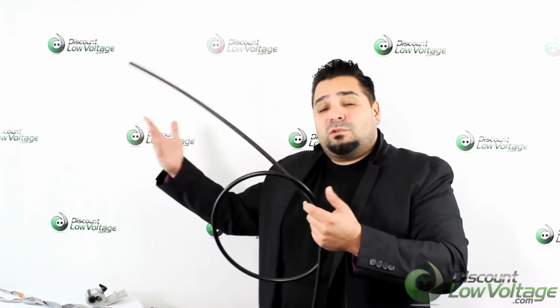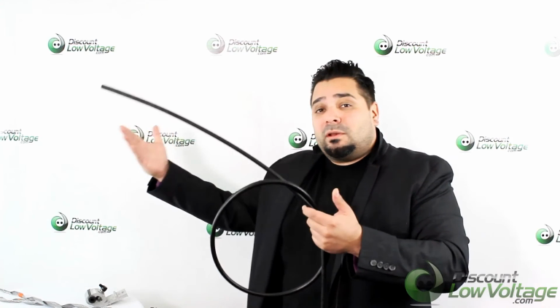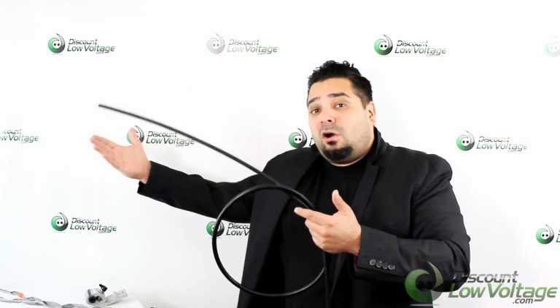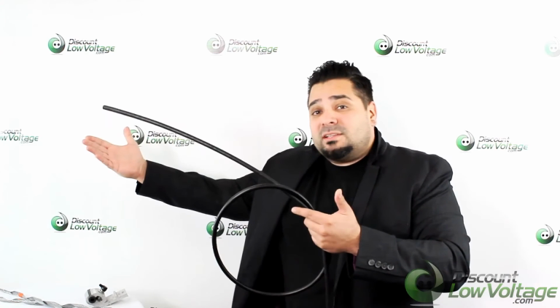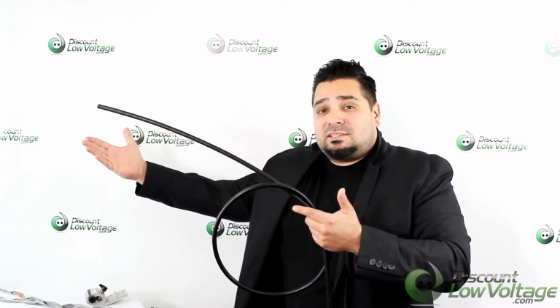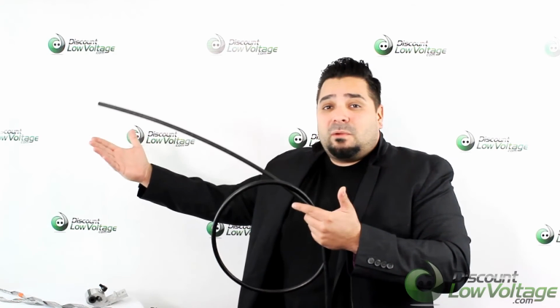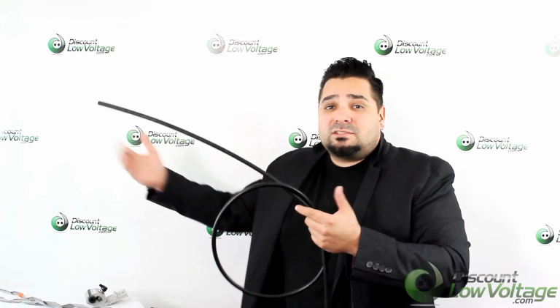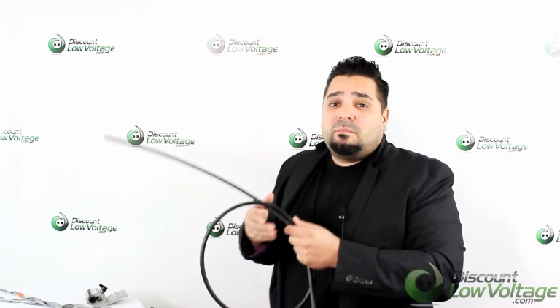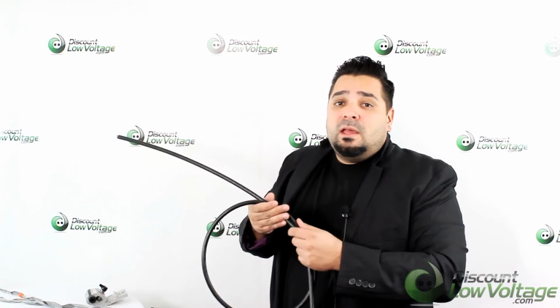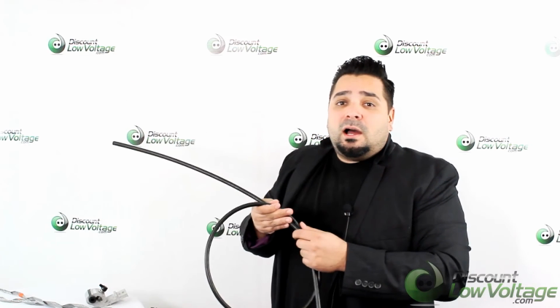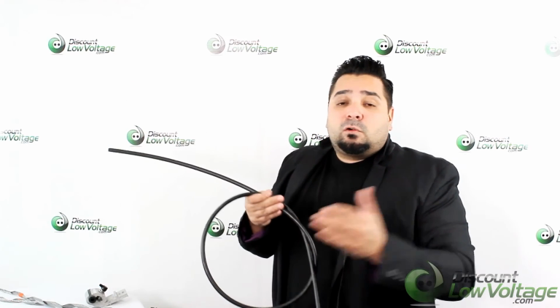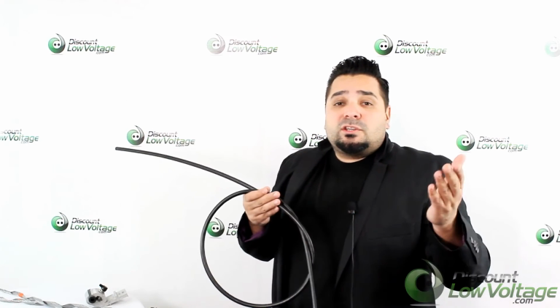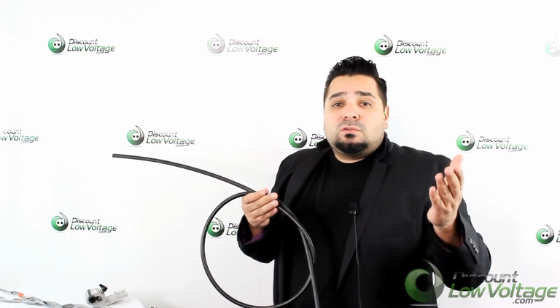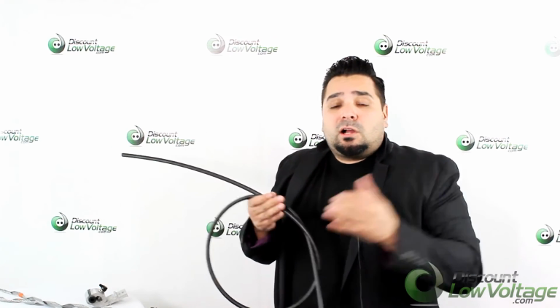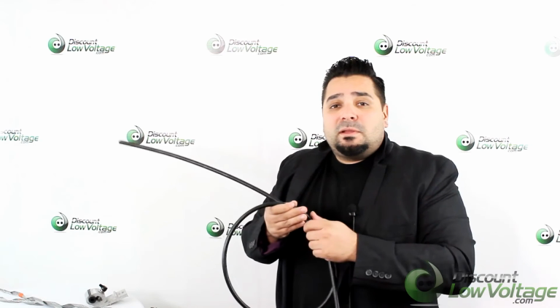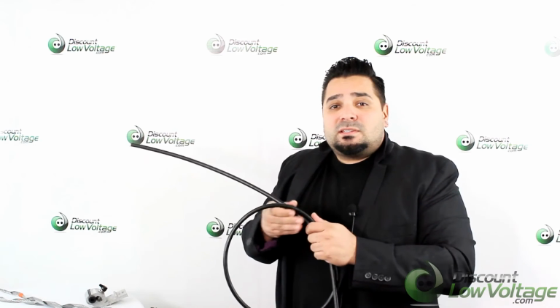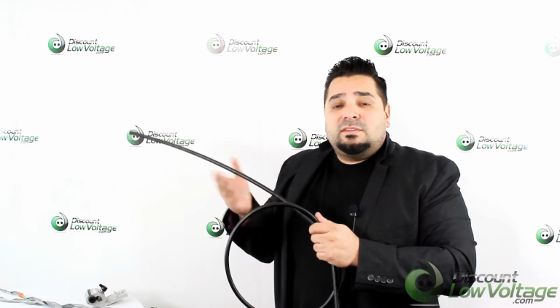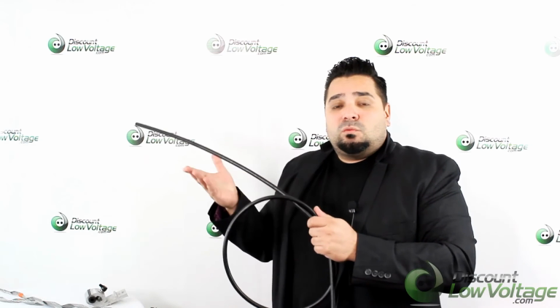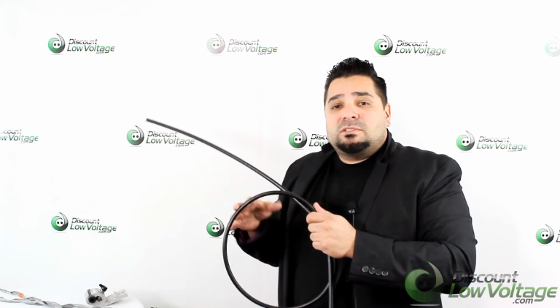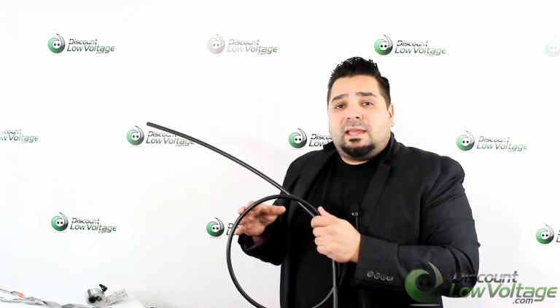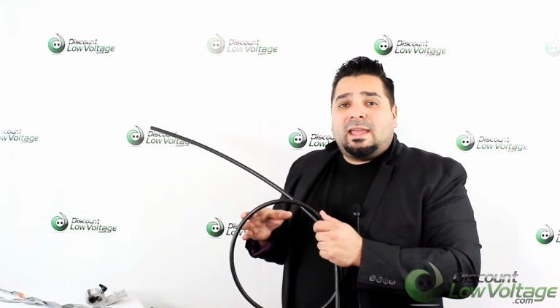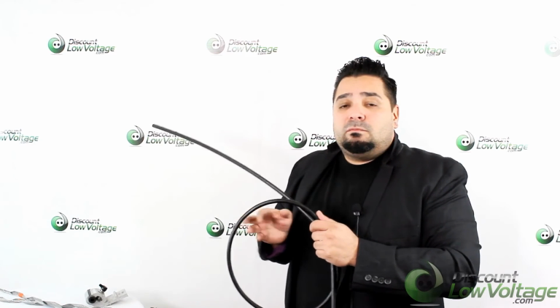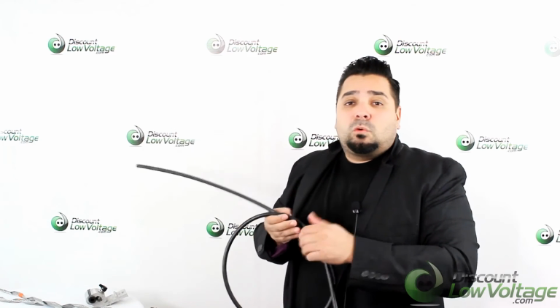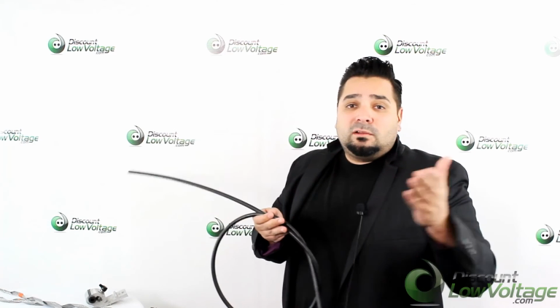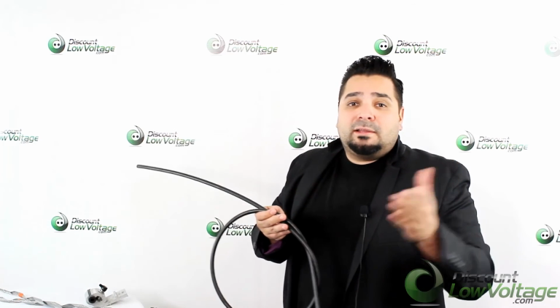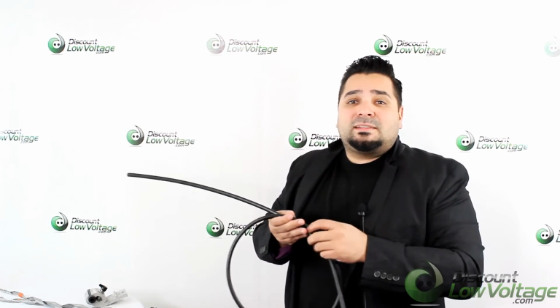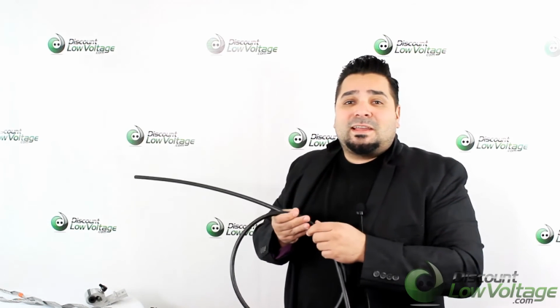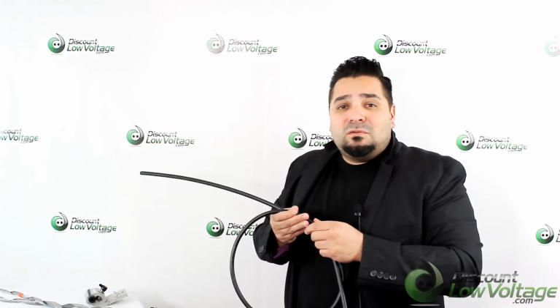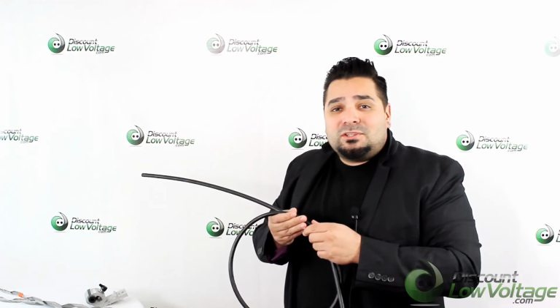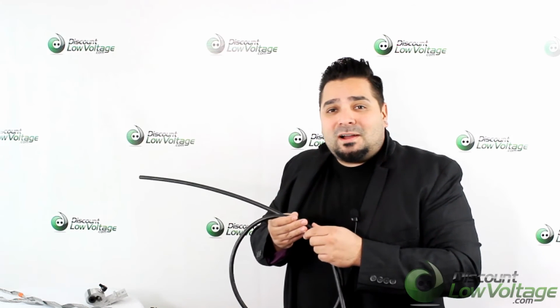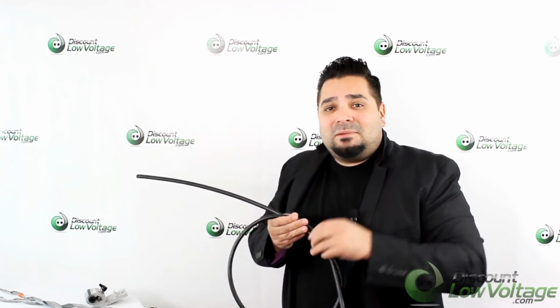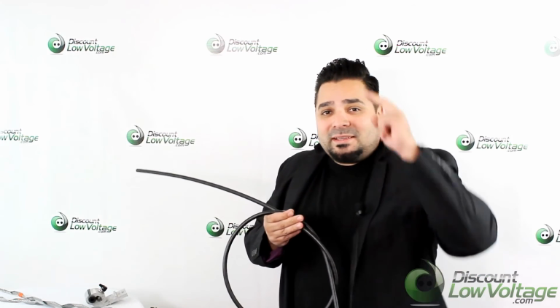Assuming you're going to put it pole to pole over a long distance, single mode is the way to go. For questions or comments, visit the website and order online at discountlowvoltage.com. Thanks!